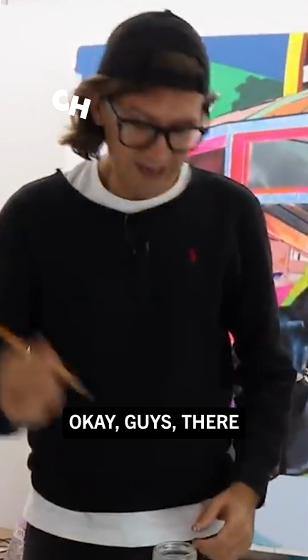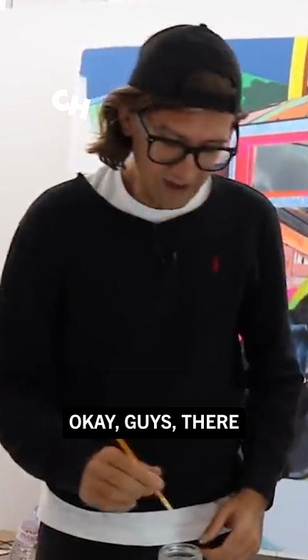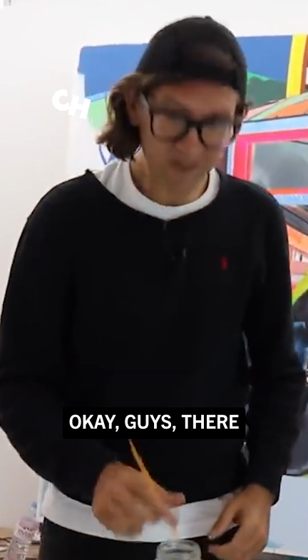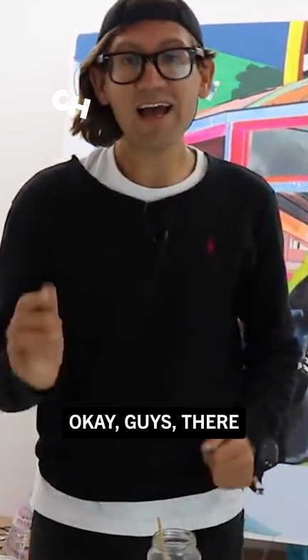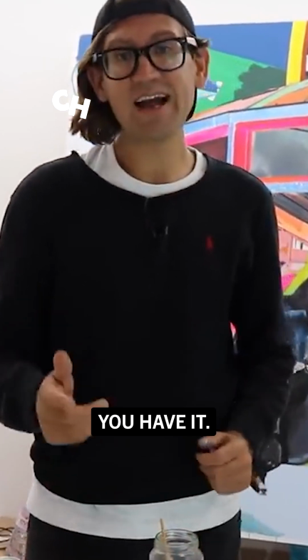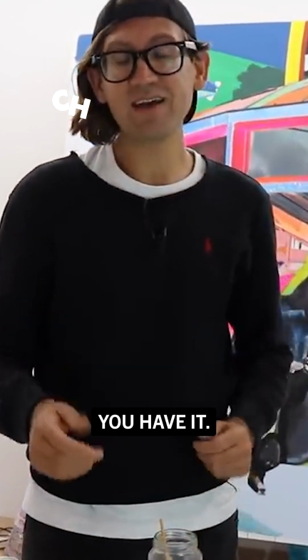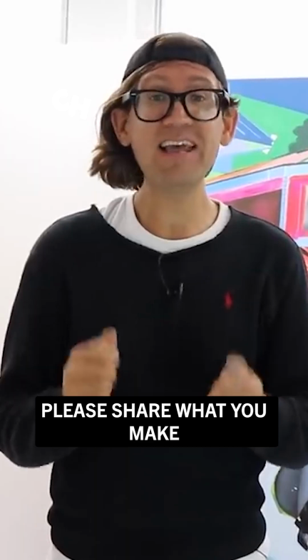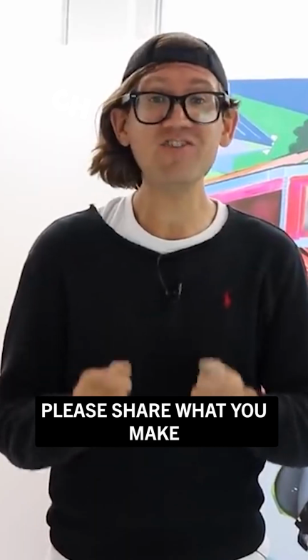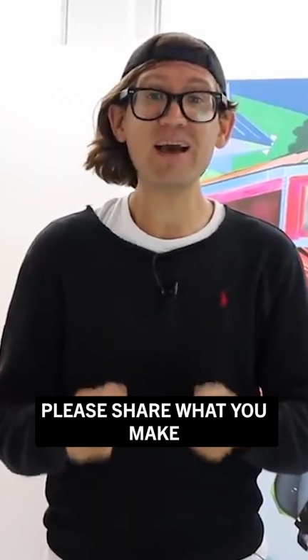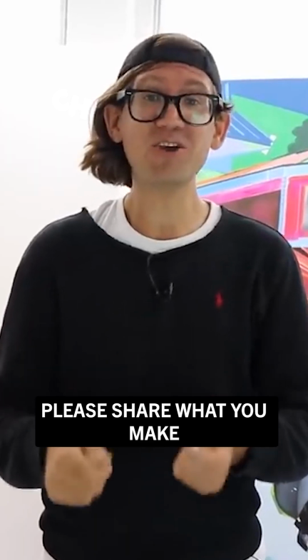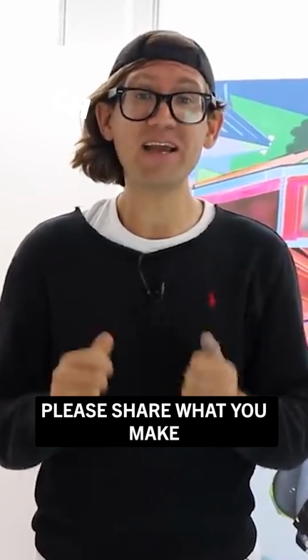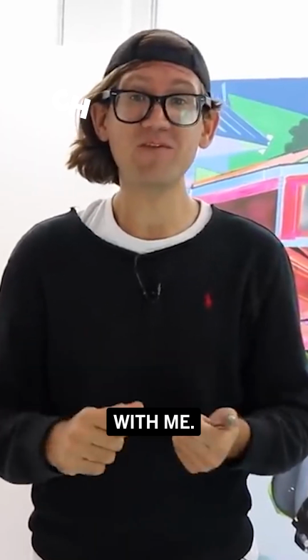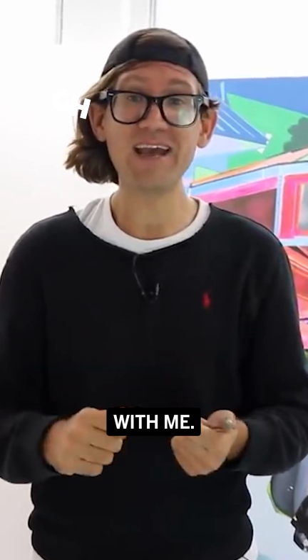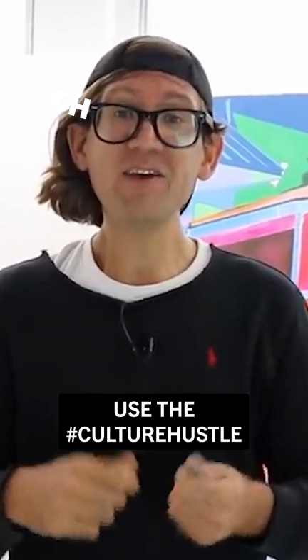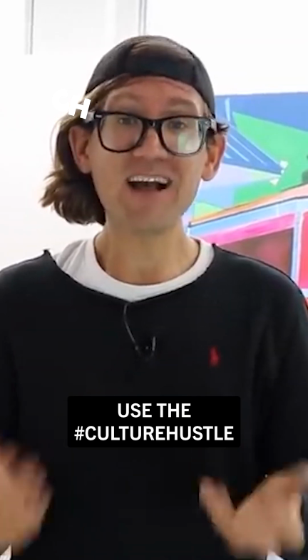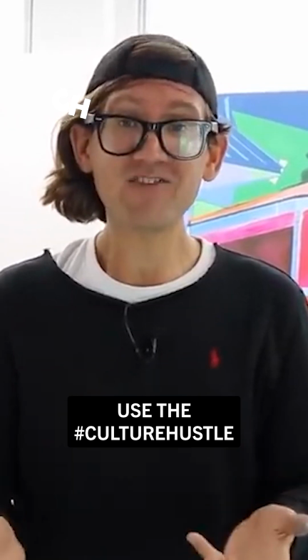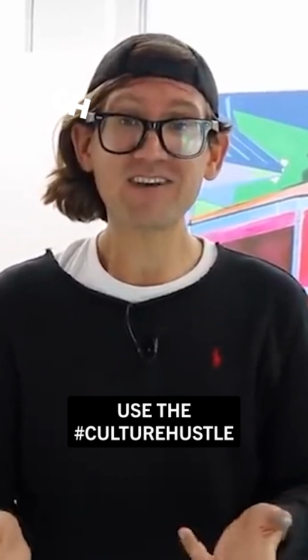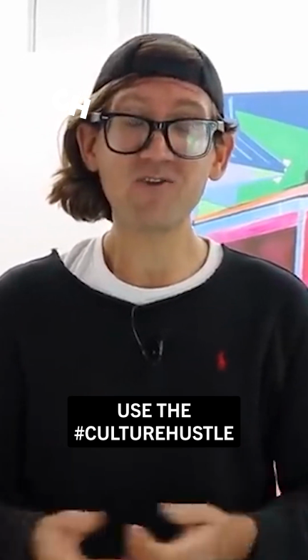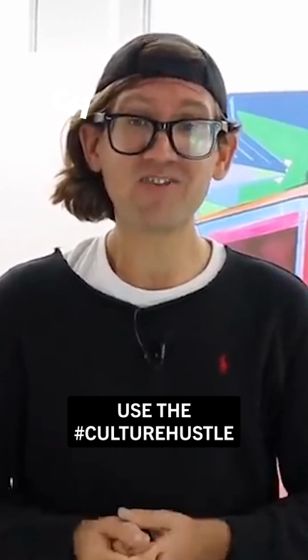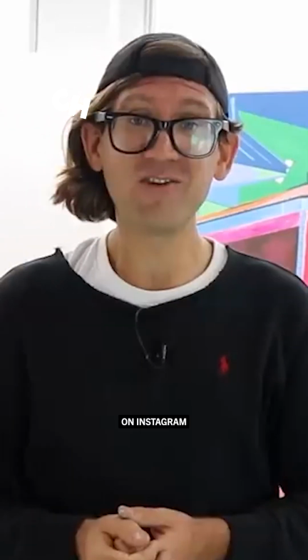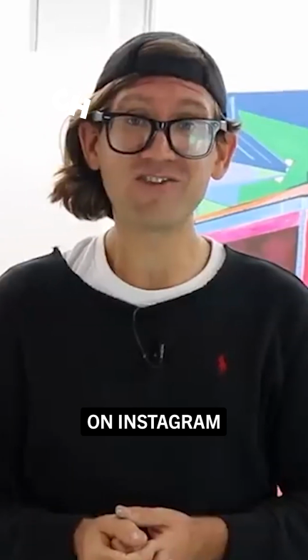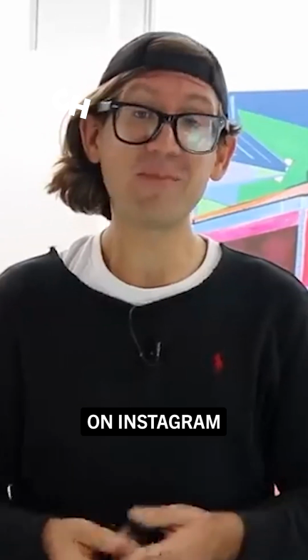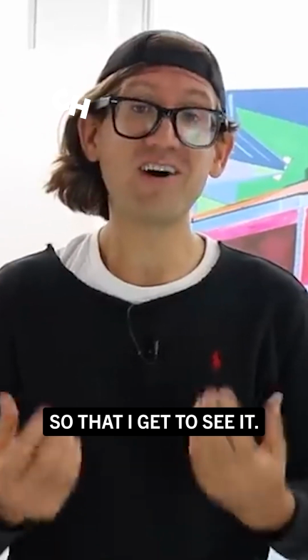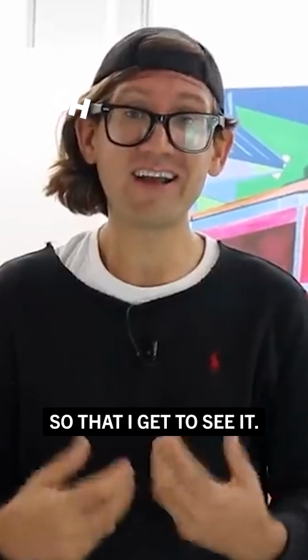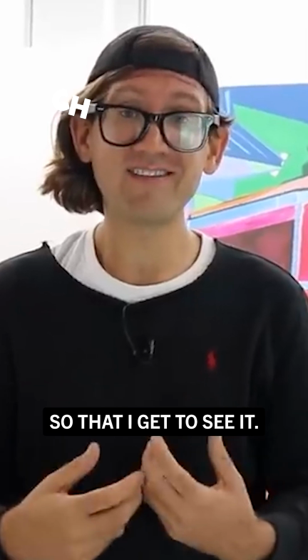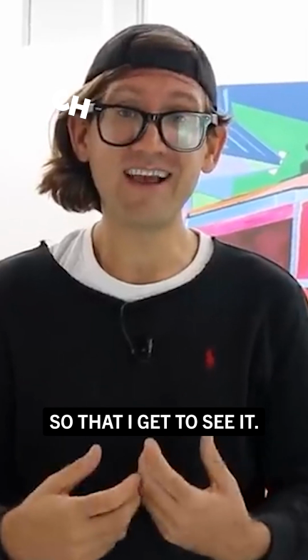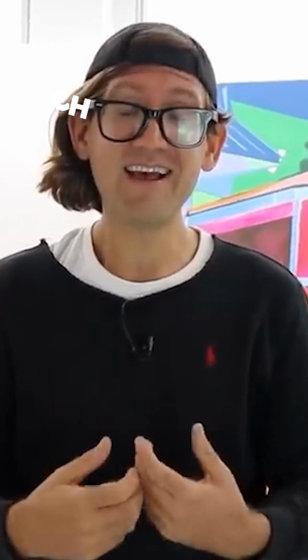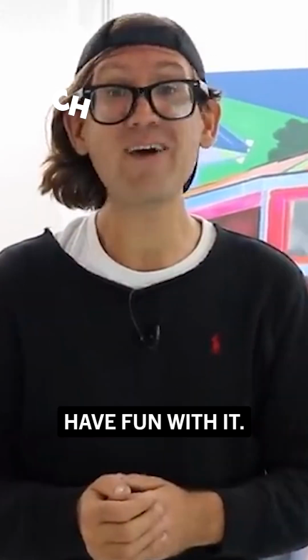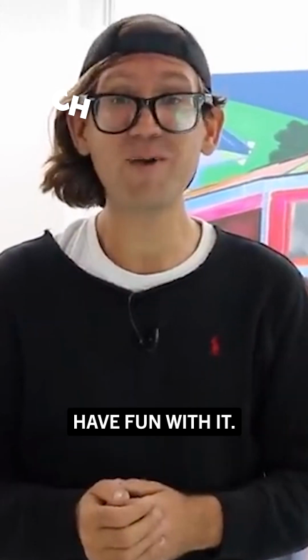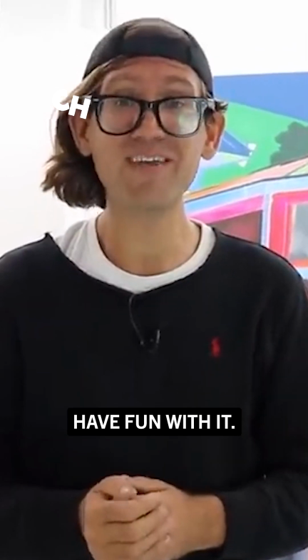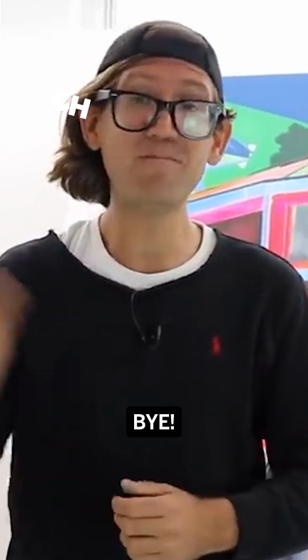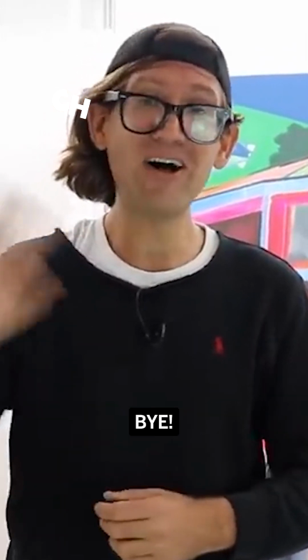Okay guys, there you have it. Please share what you make with me. Use the hashtag Culture Hustle on Instagram so that I get to see it. Have fun with it. Bye!